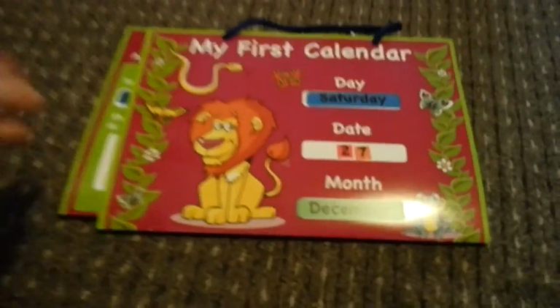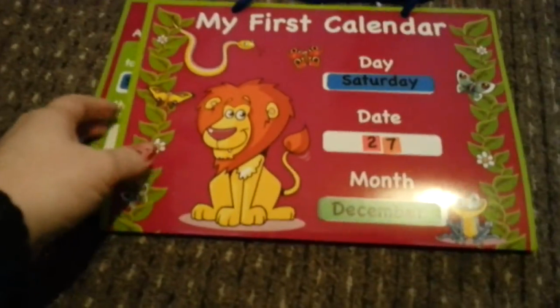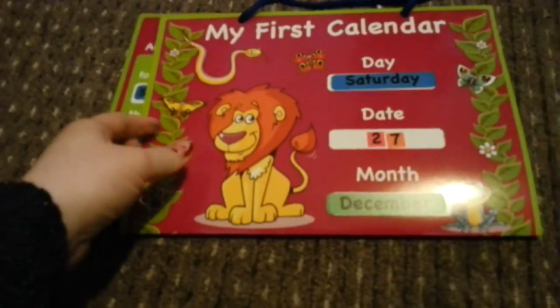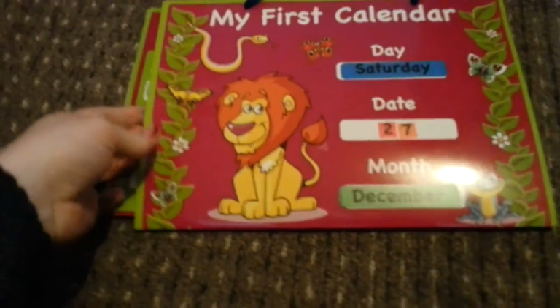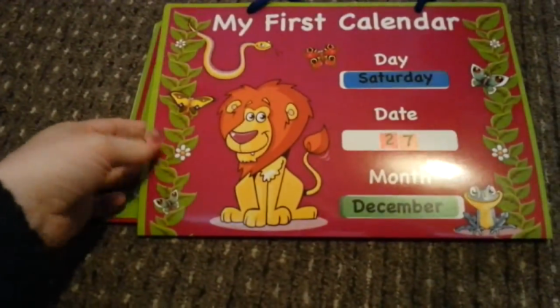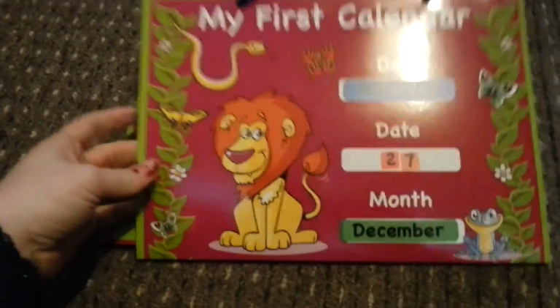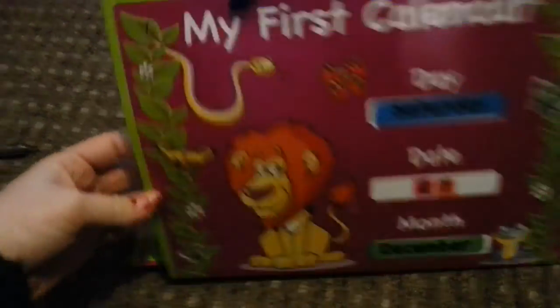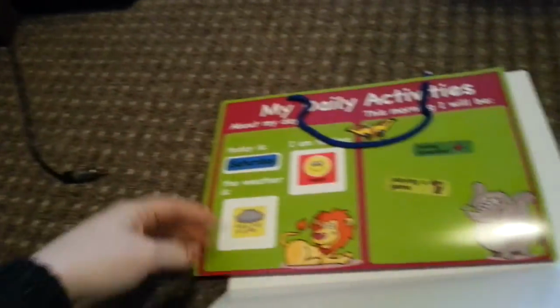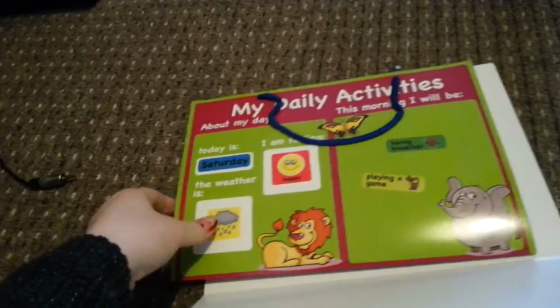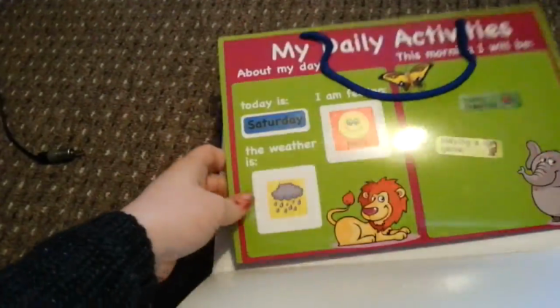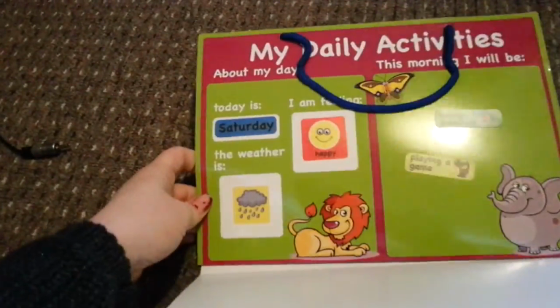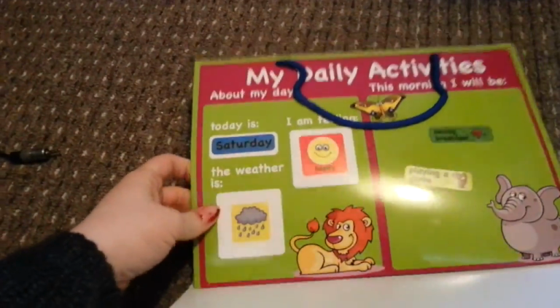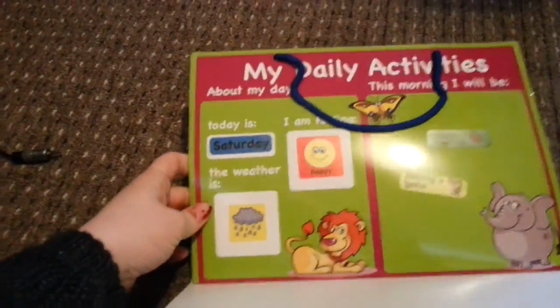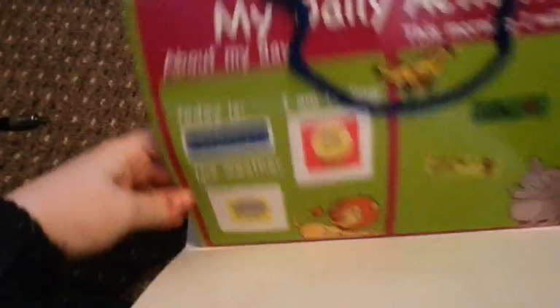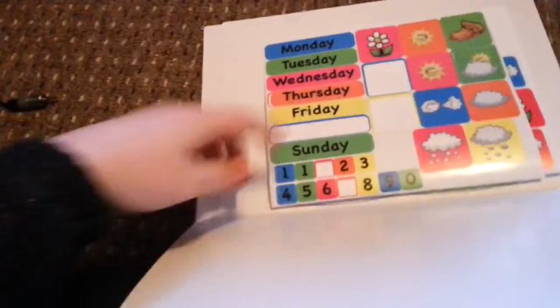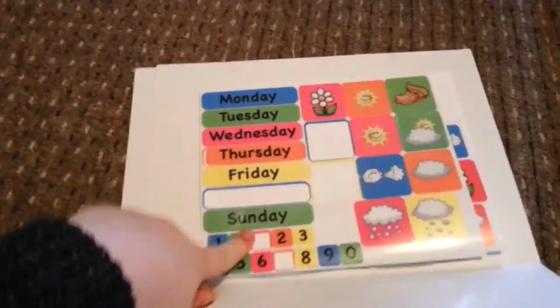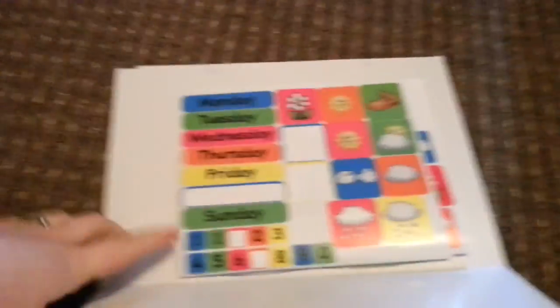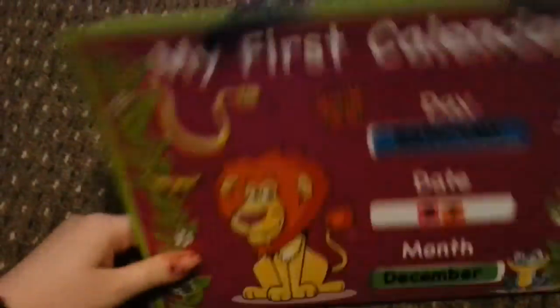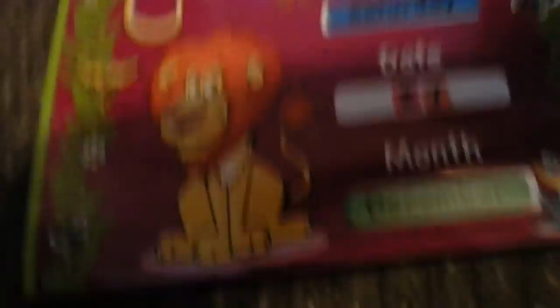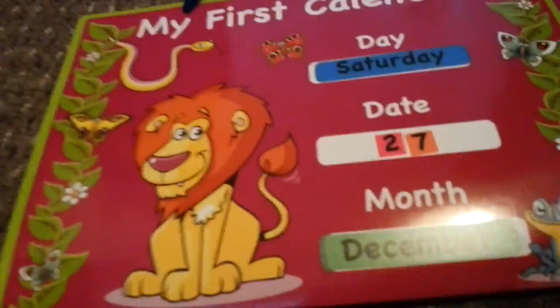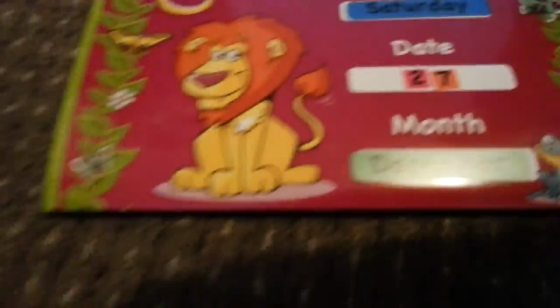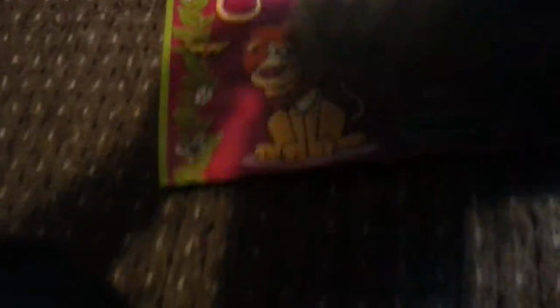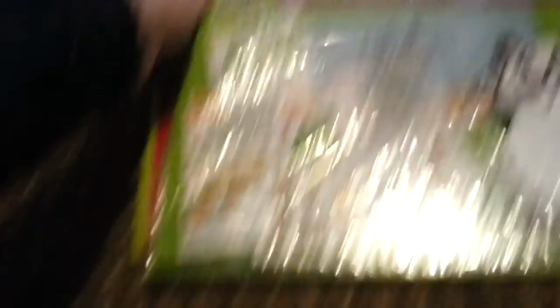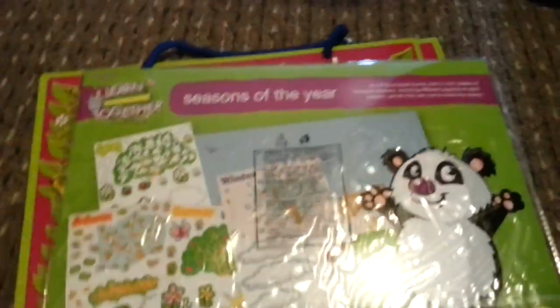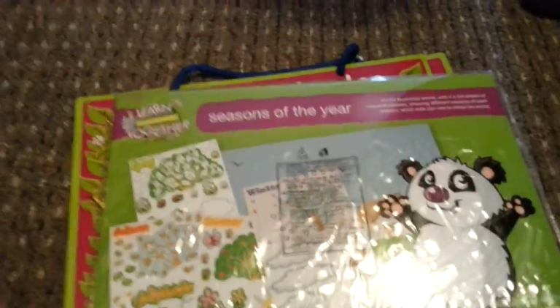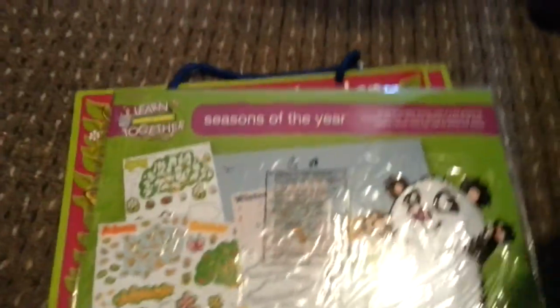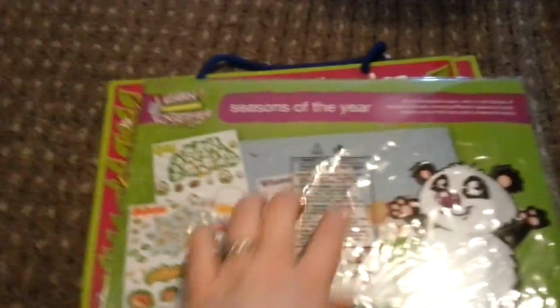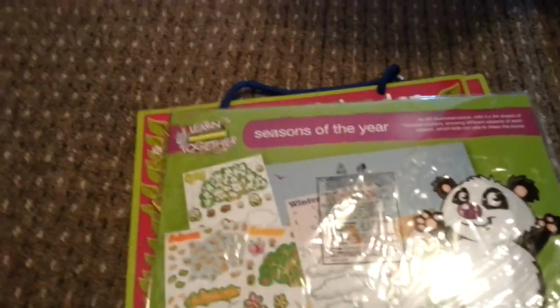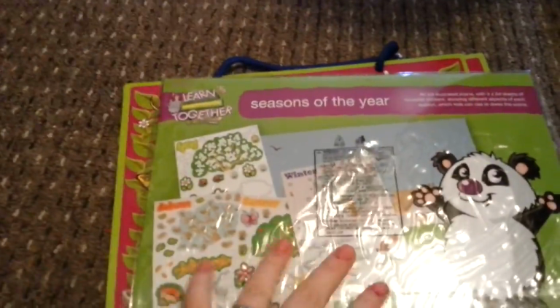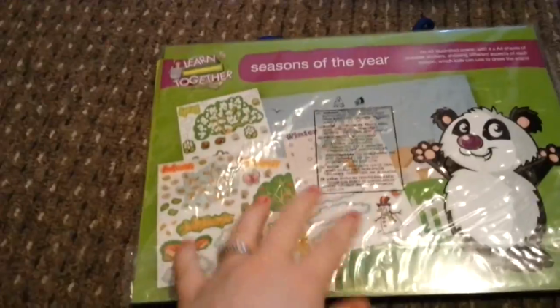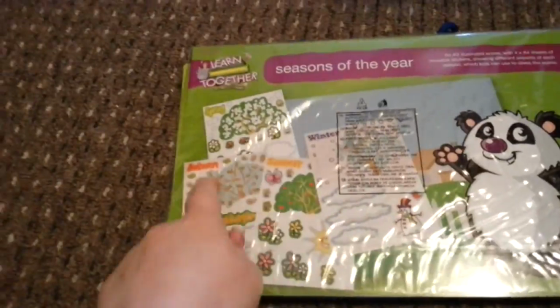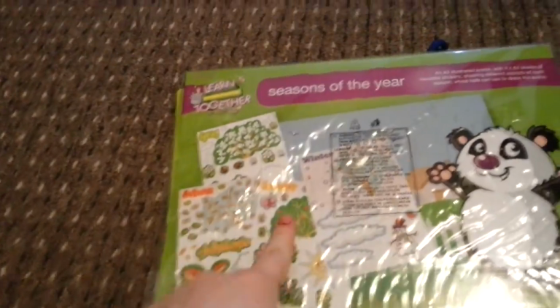We got her a 'my first calendar' thing that you put the date and everything on with reusable stickers, and it comes with an activity thing as well. We also got her another one like that, which covers seasons of the year, also with reusable stickers.